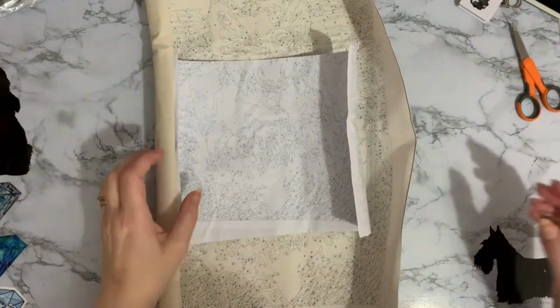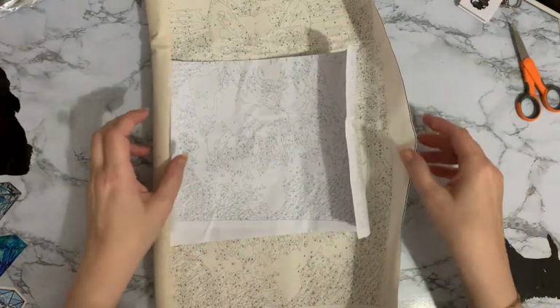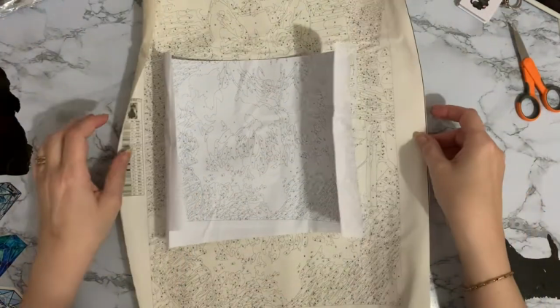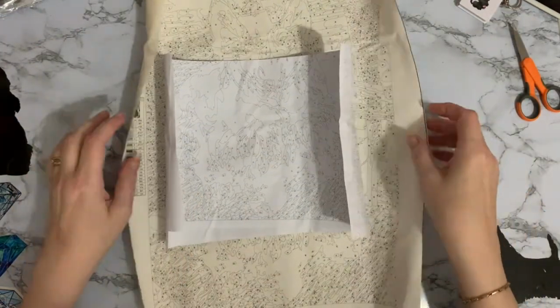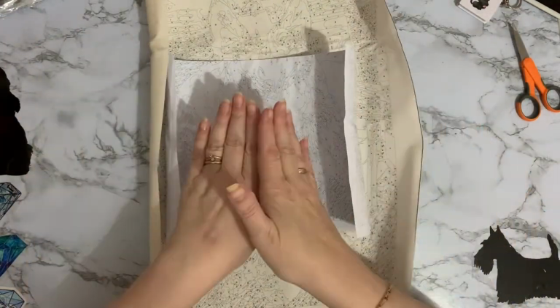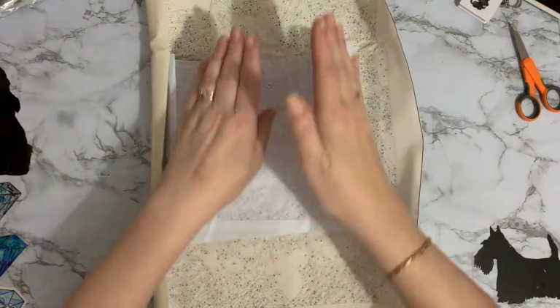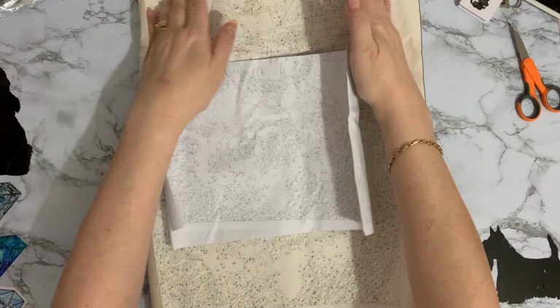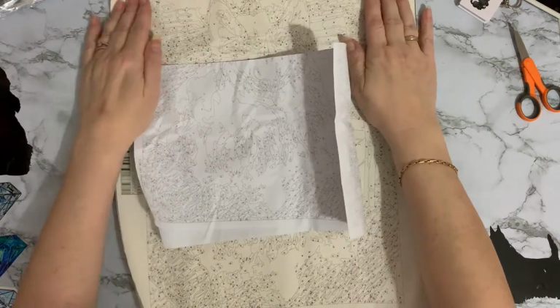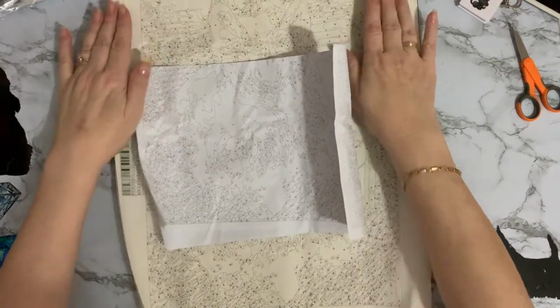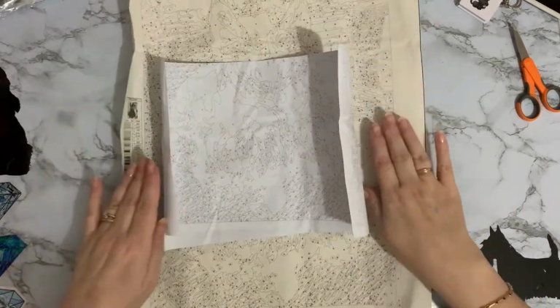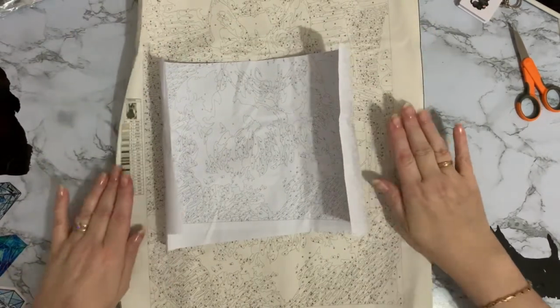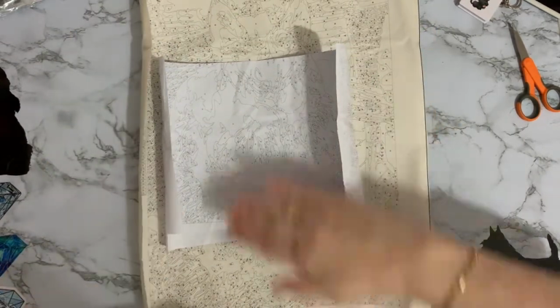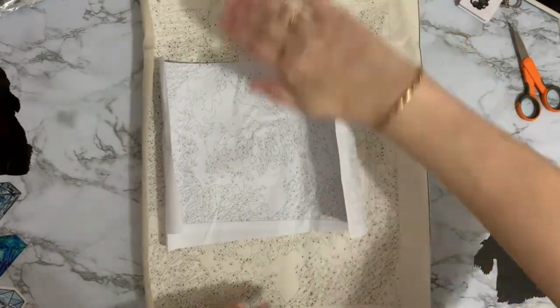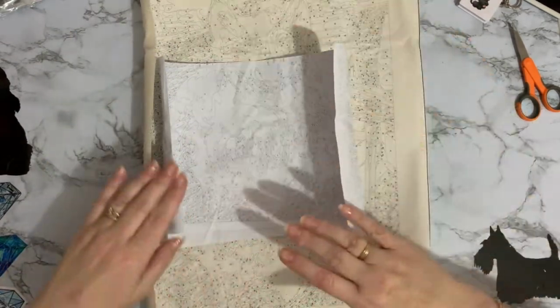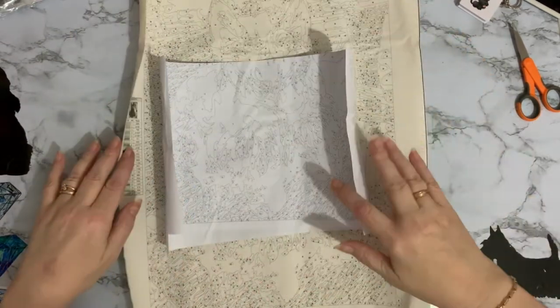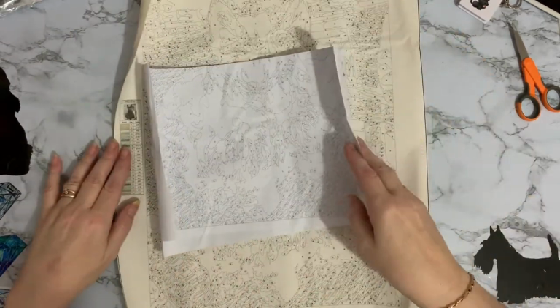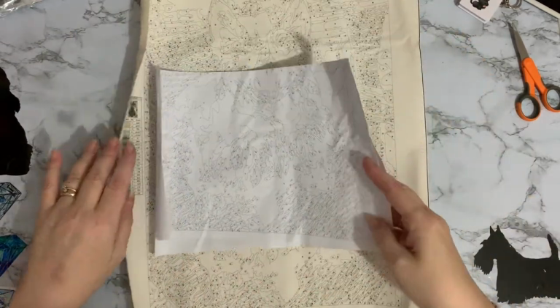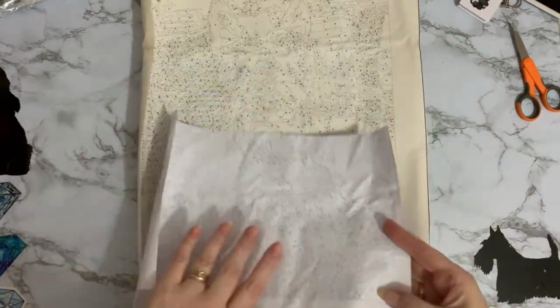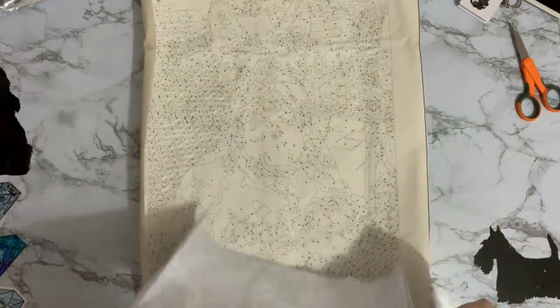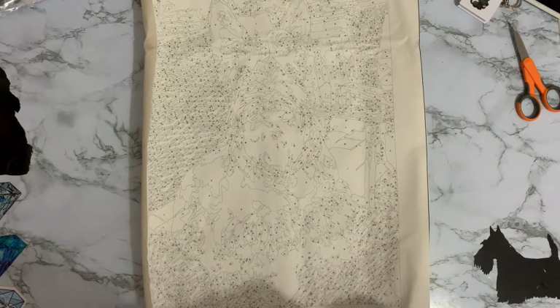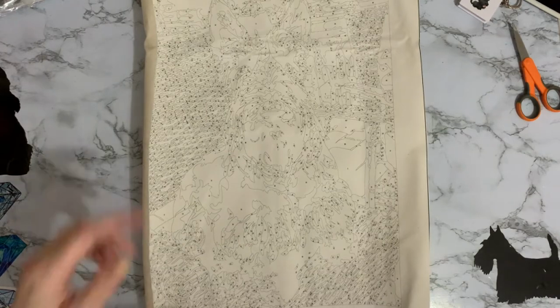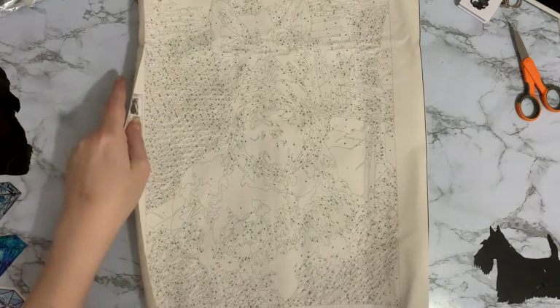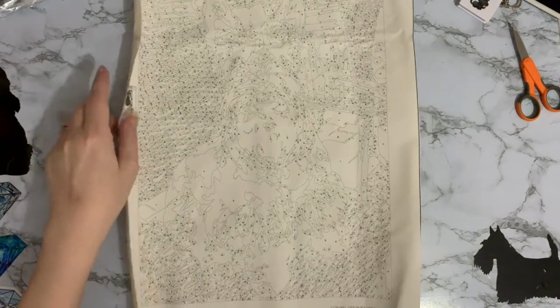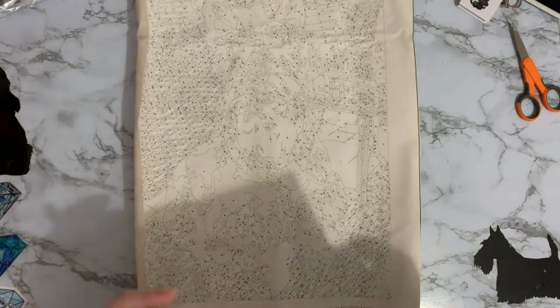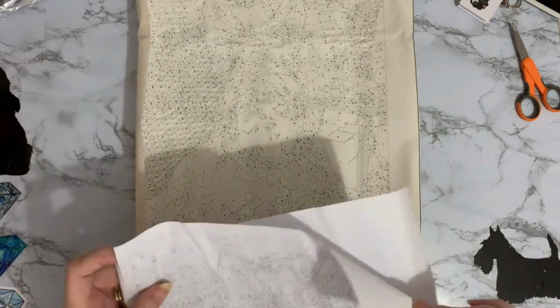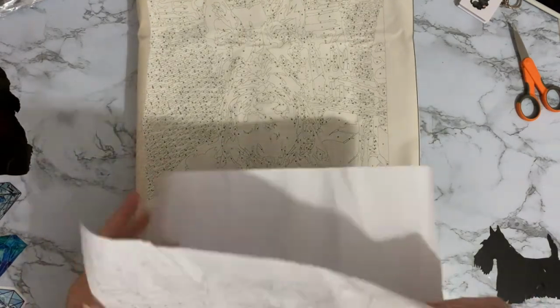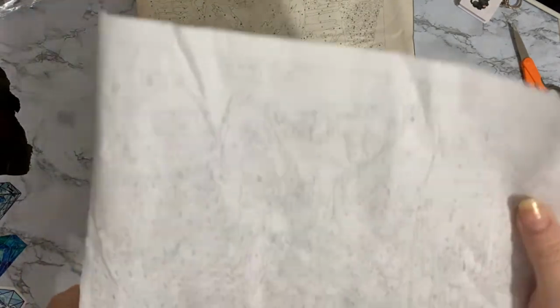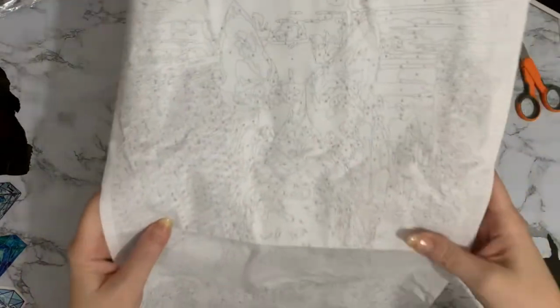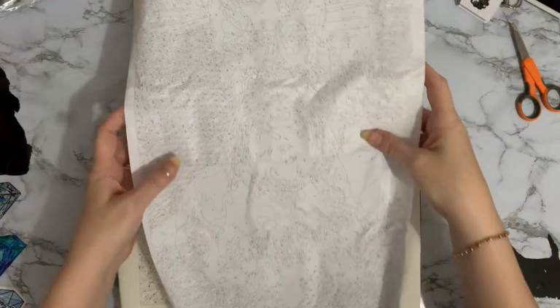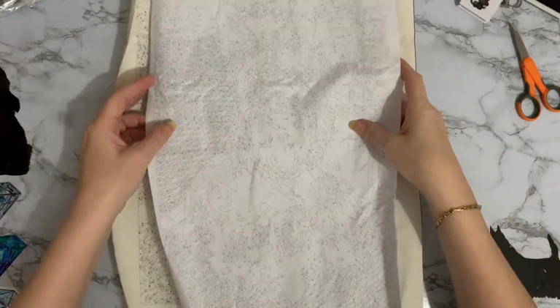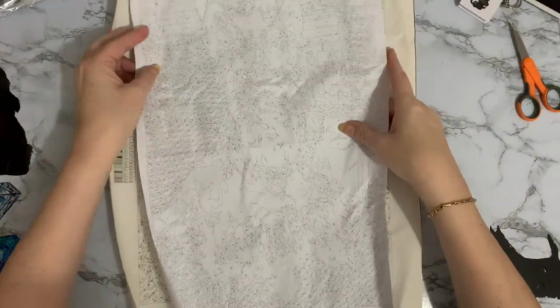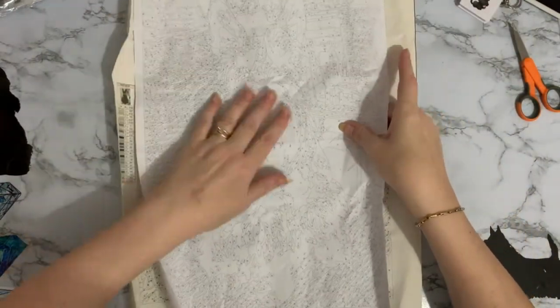They've rolled it lengthways rather than the other way. I don't know whether you can quite make that out — we've got a little color code pattern to work from as well.